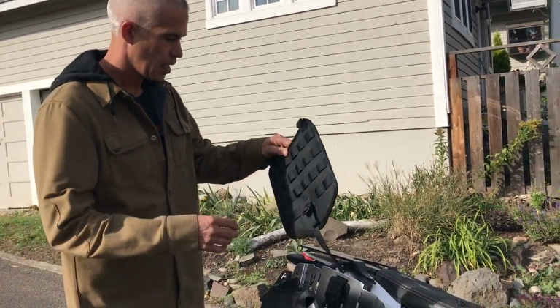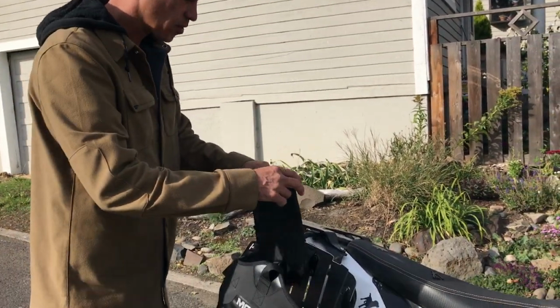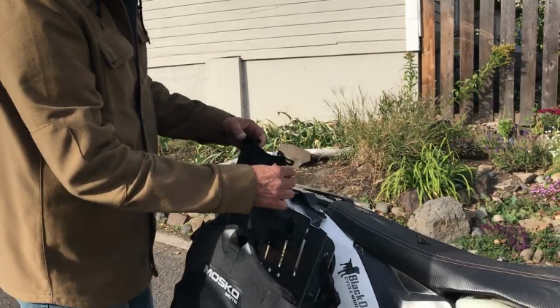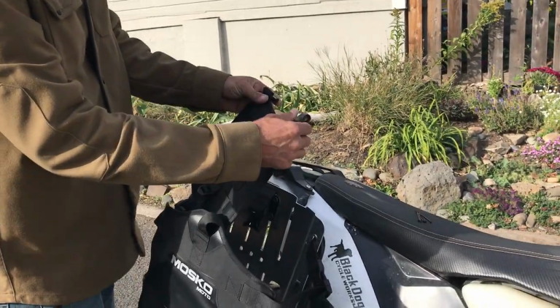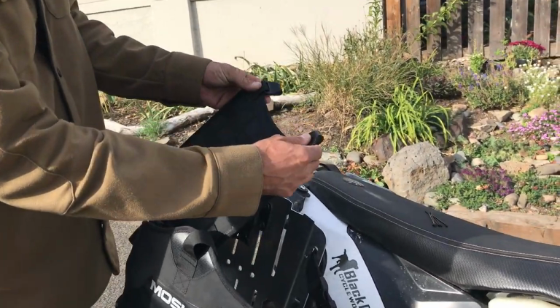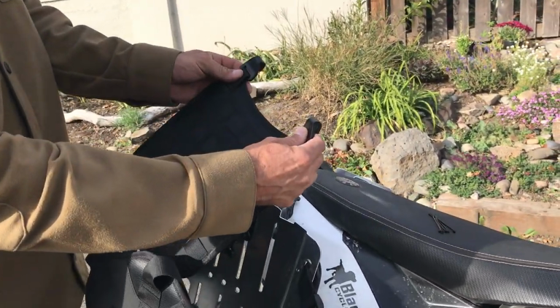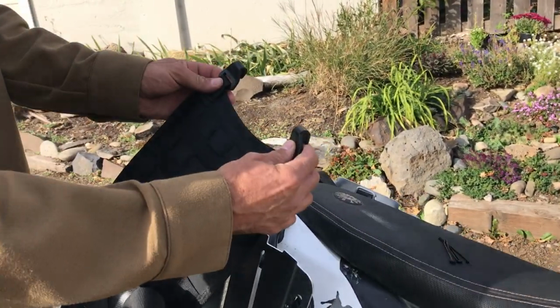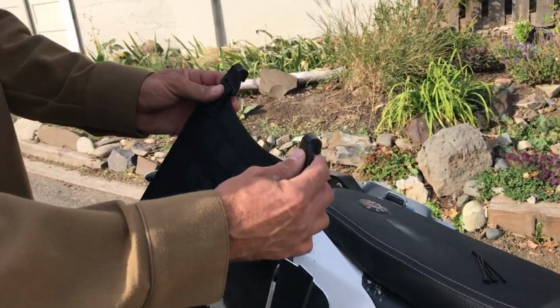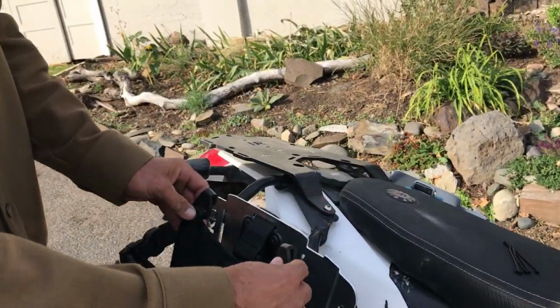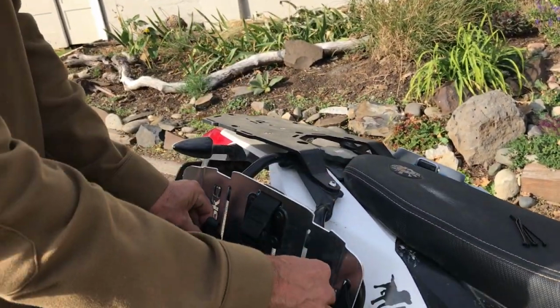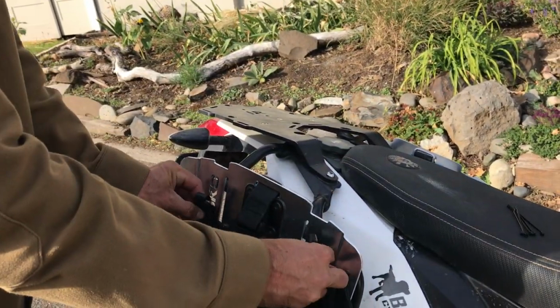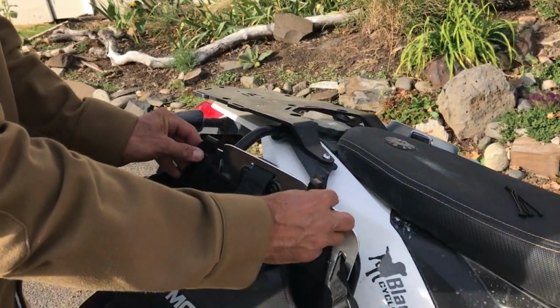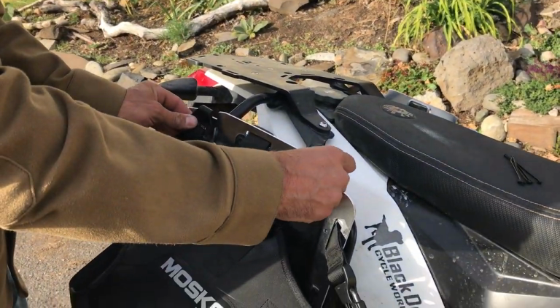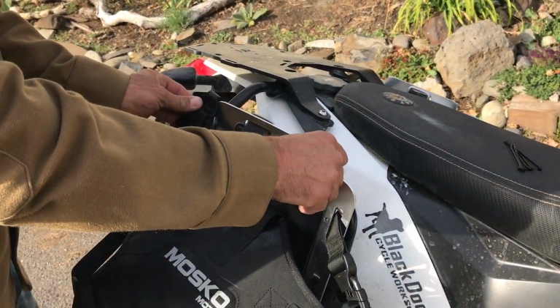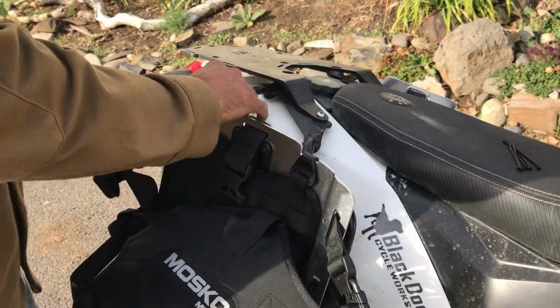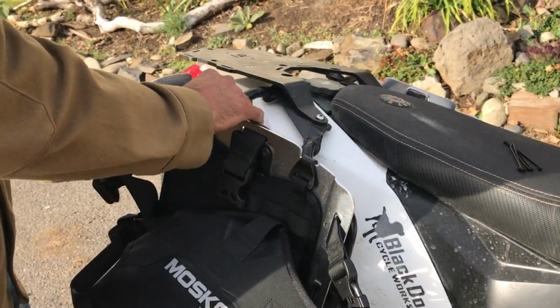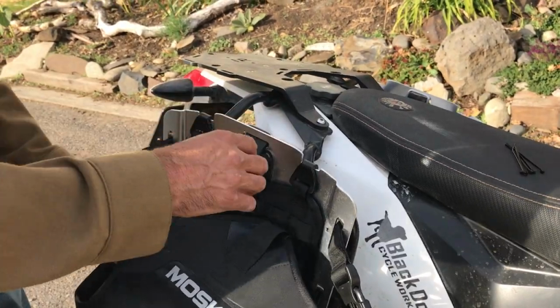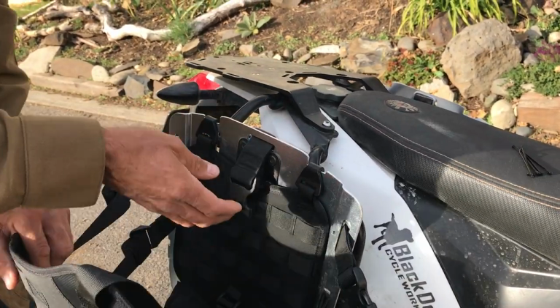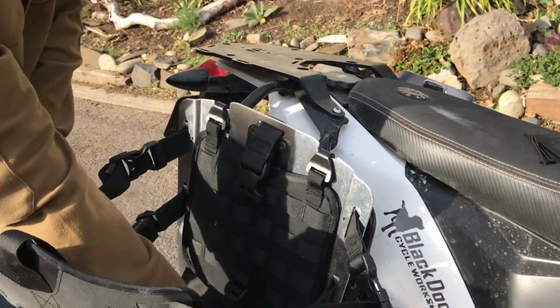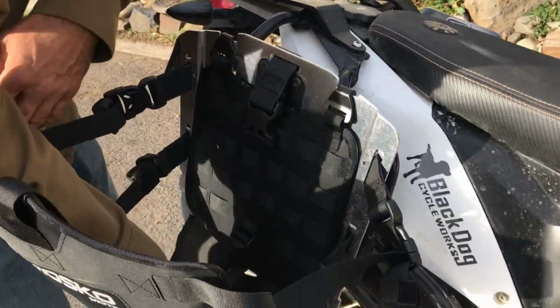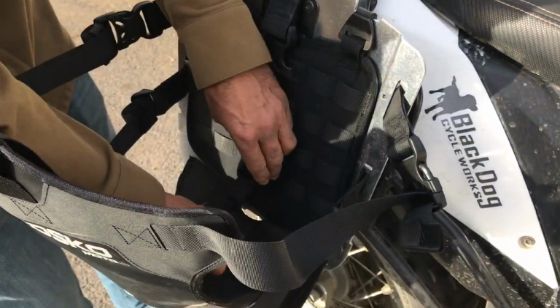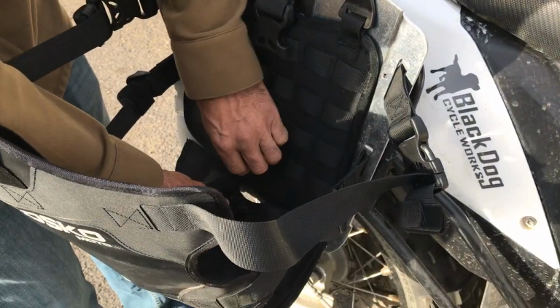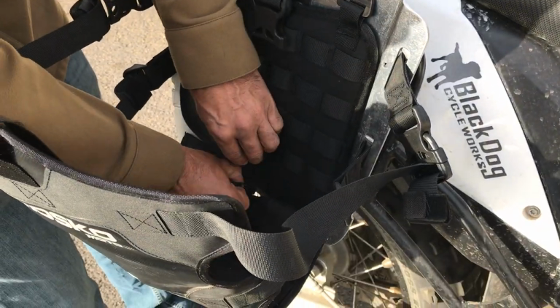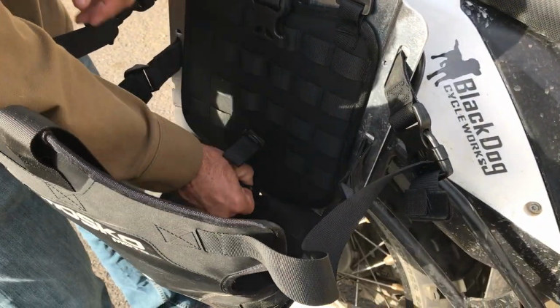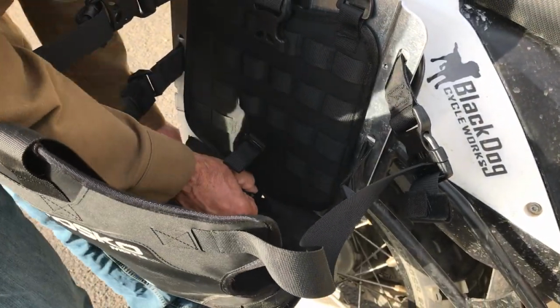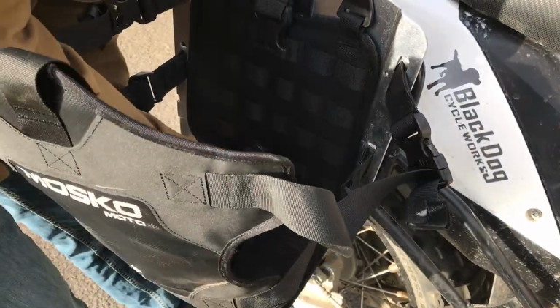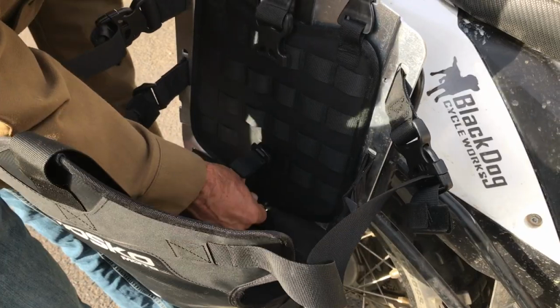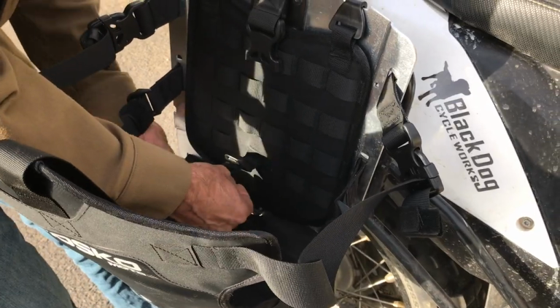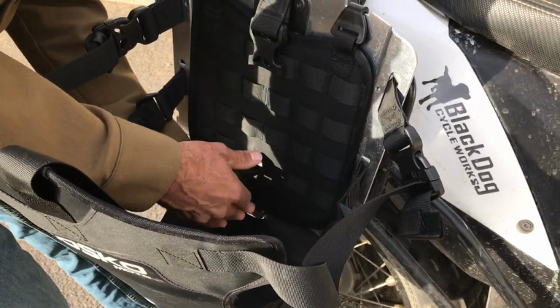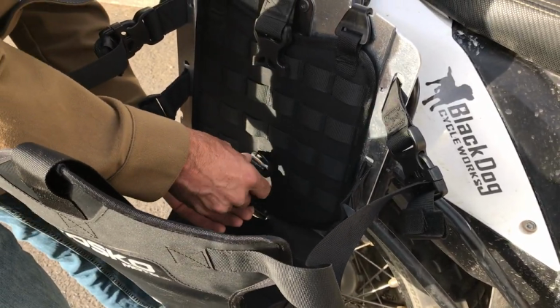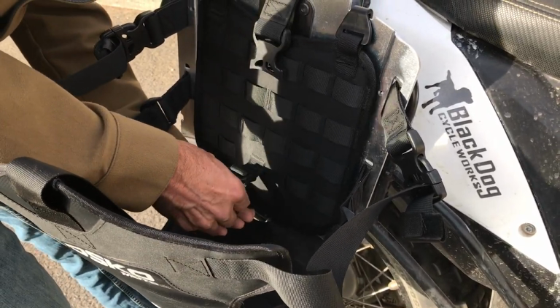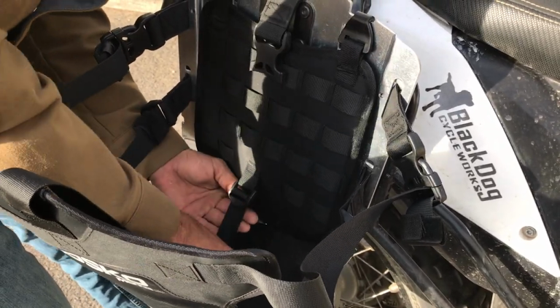It mounts right here. There's three of these plastic buckles. They go up and fit right in these little slots. Same on the bottom. There's a third slot there and then you cinch it tight.